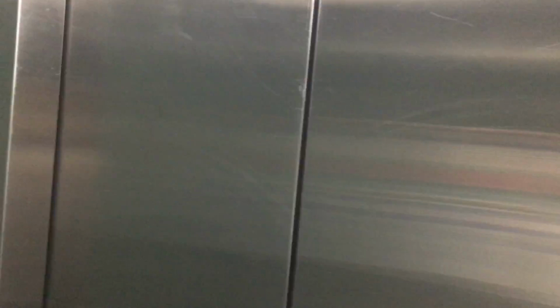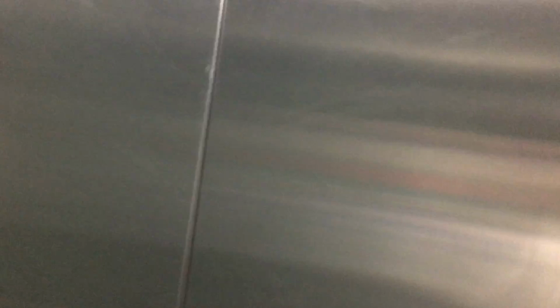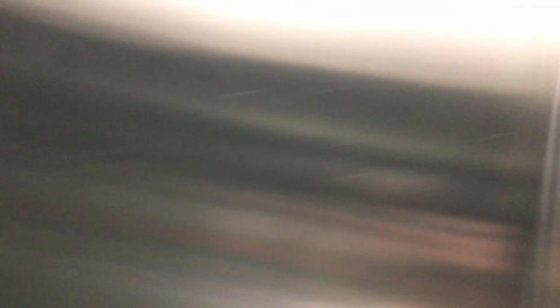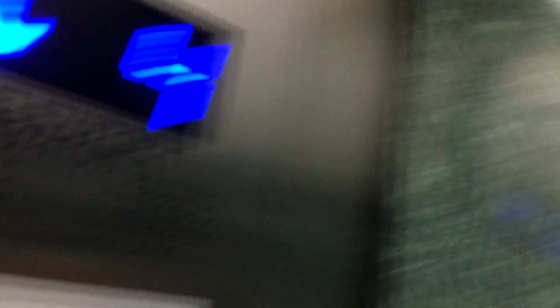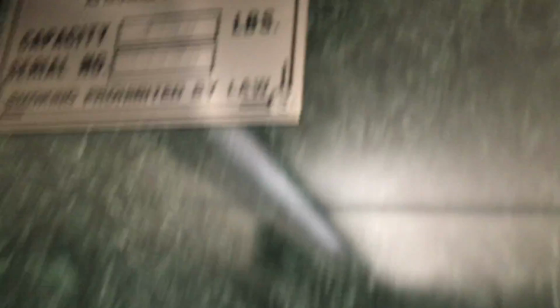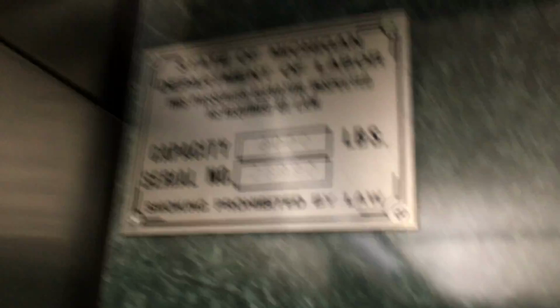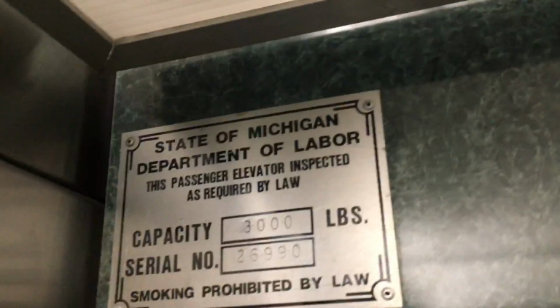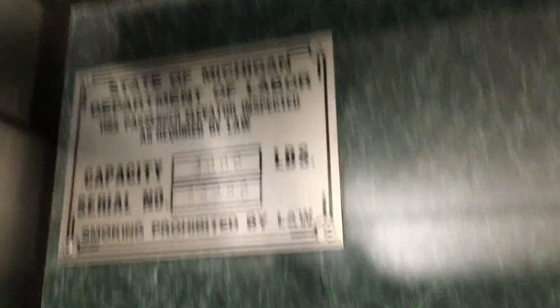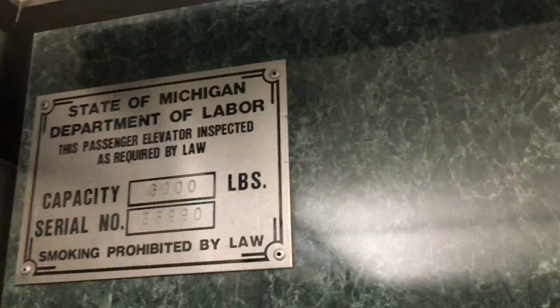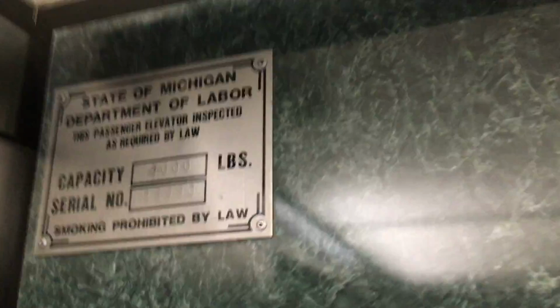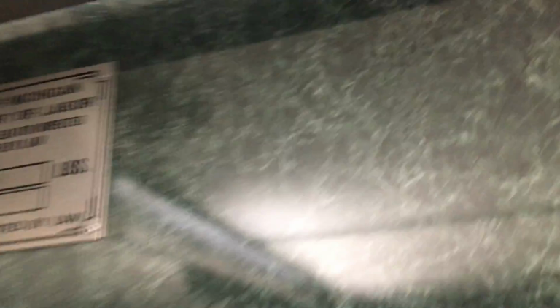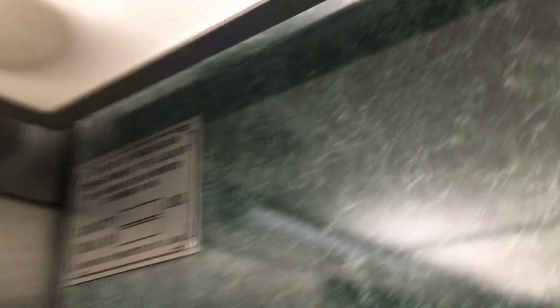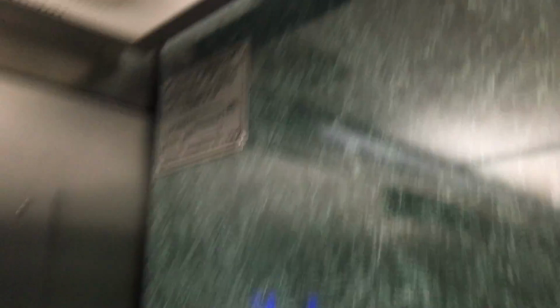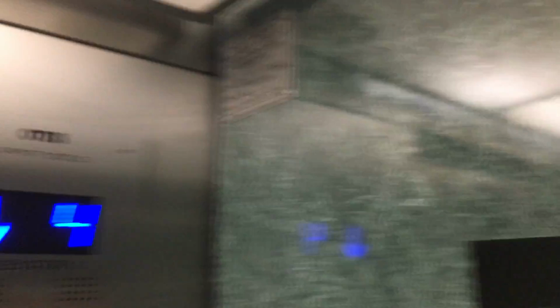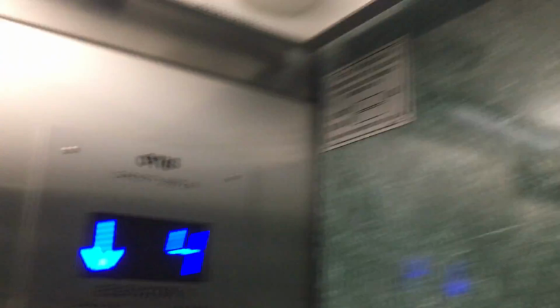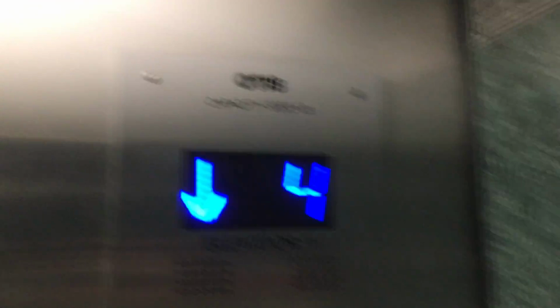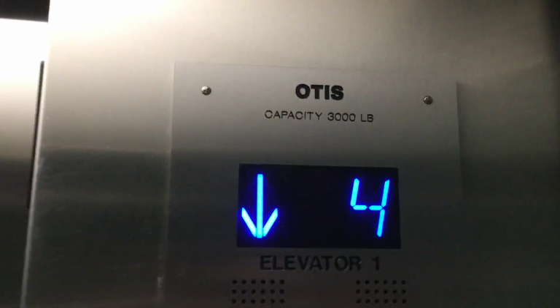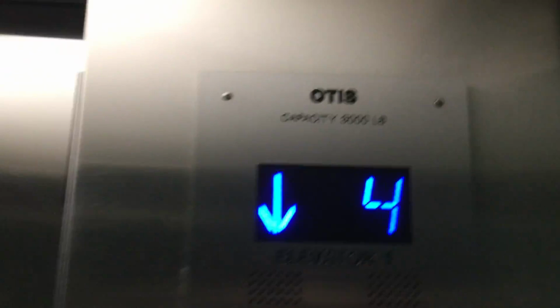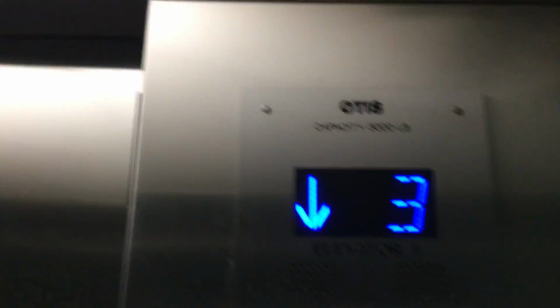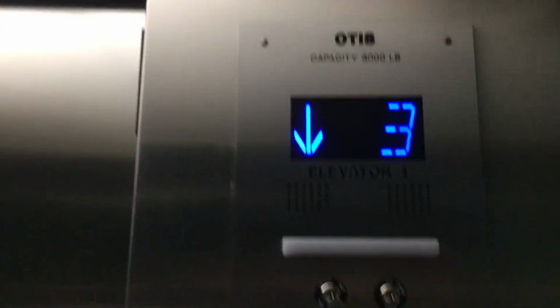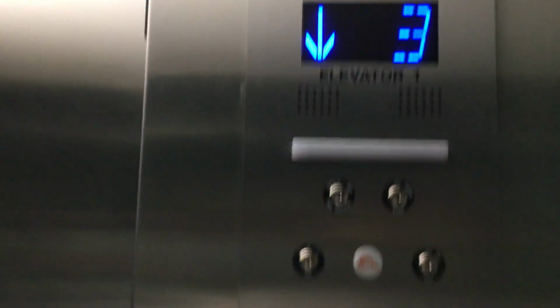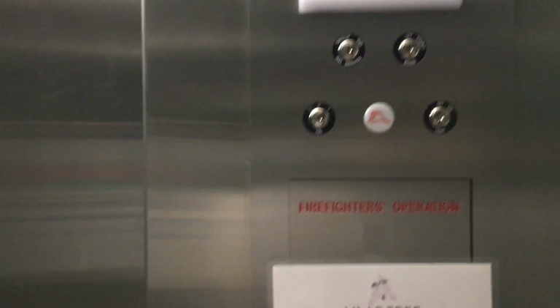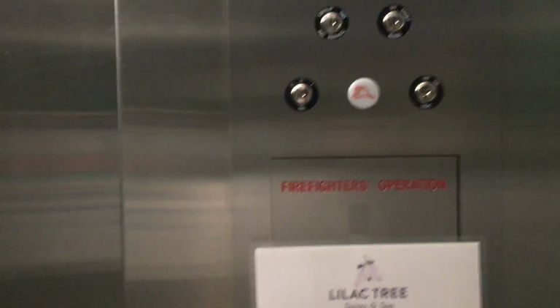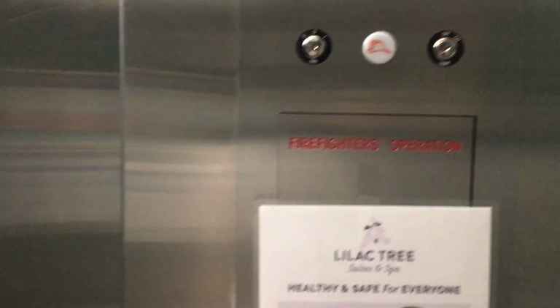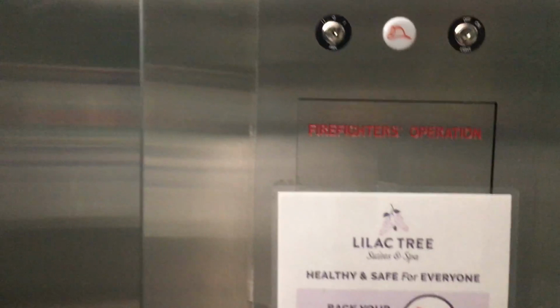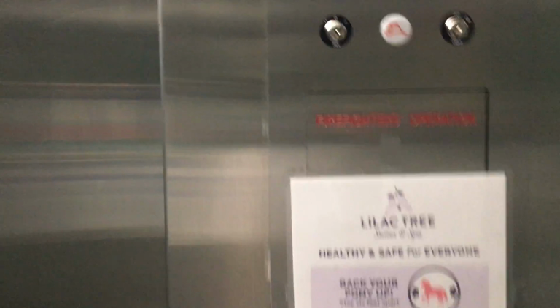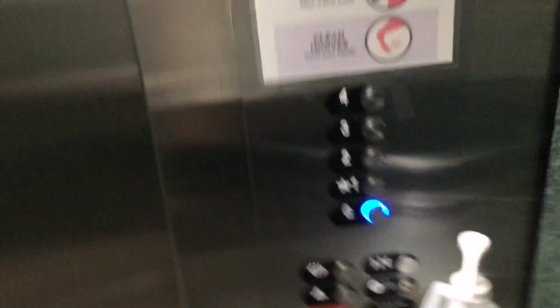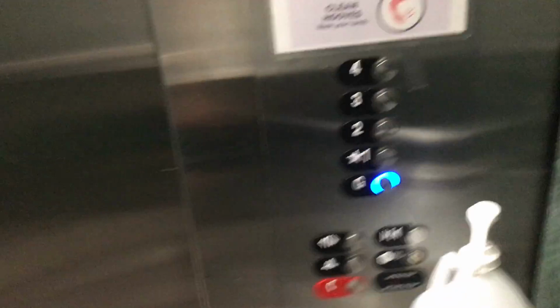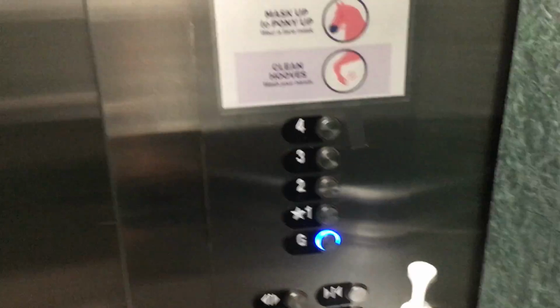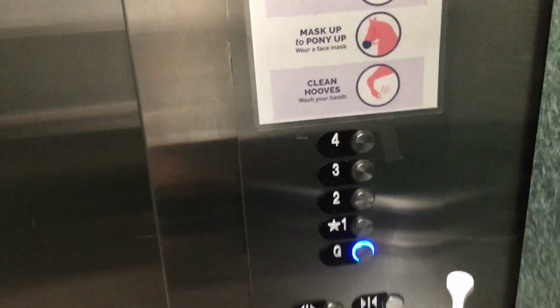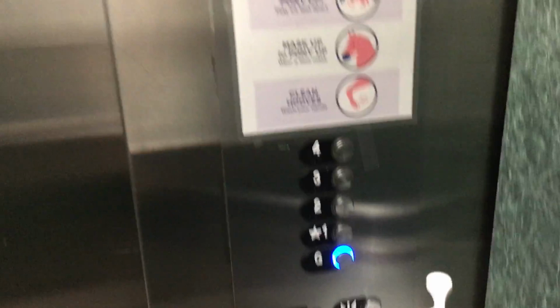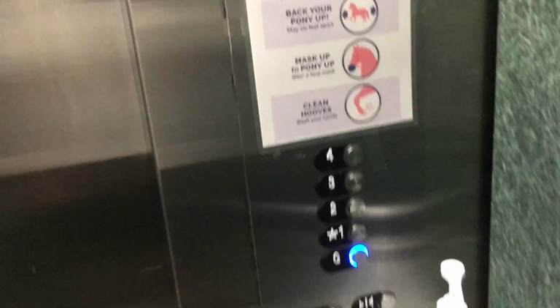I don't know if I showed you — maybe it's your station plate. Your indicator, firefighter's operation, and your fixtures.